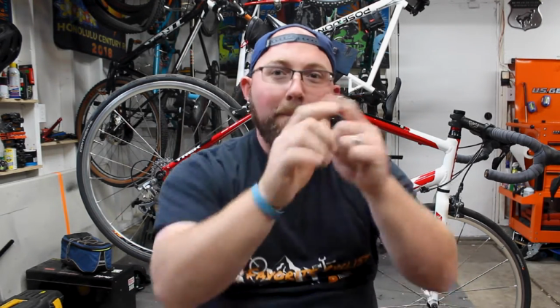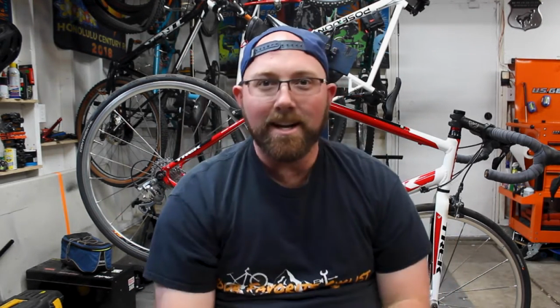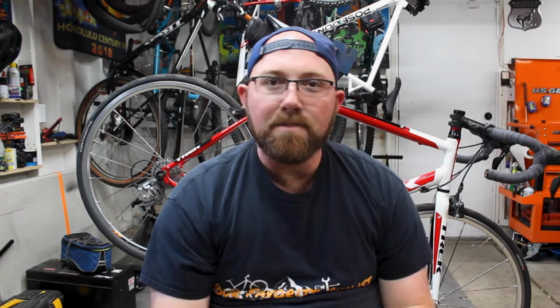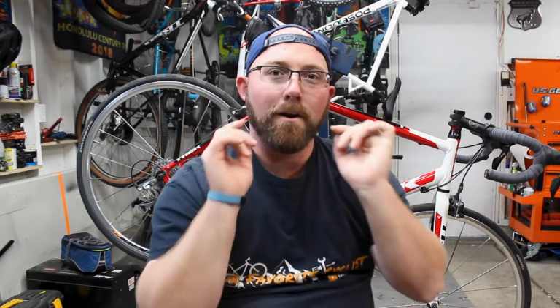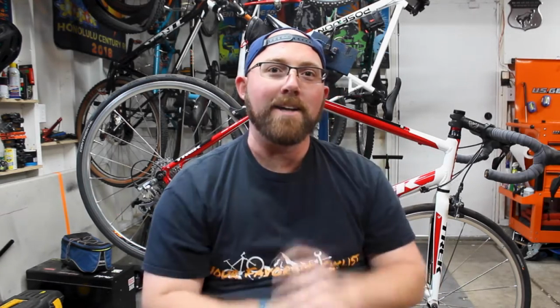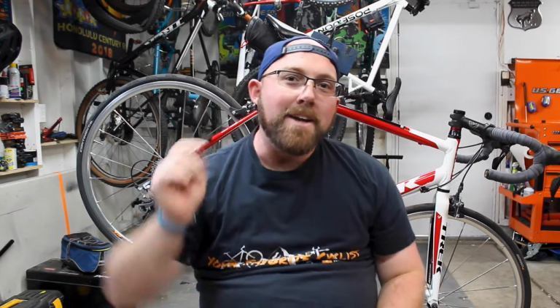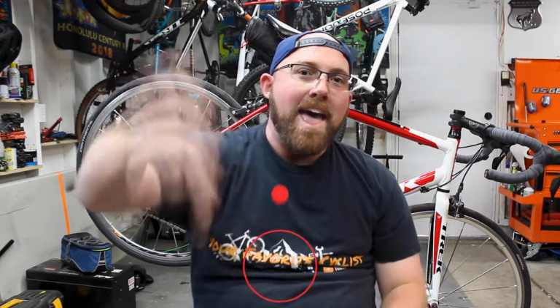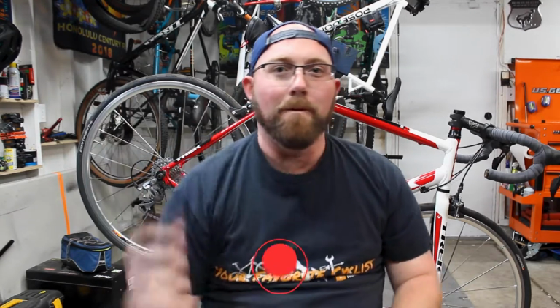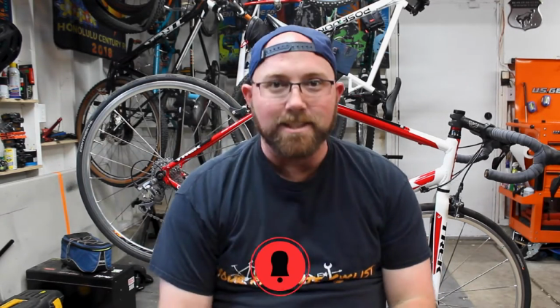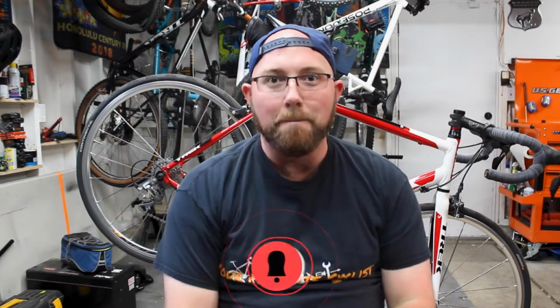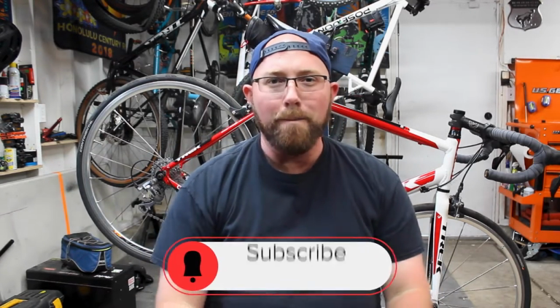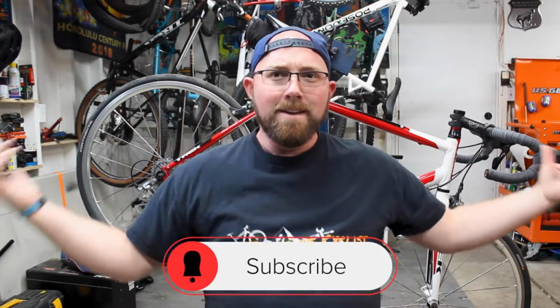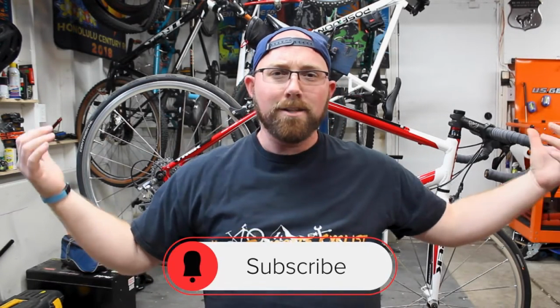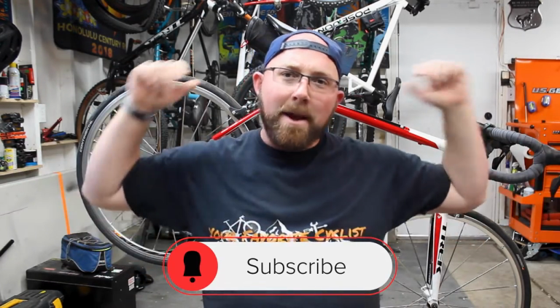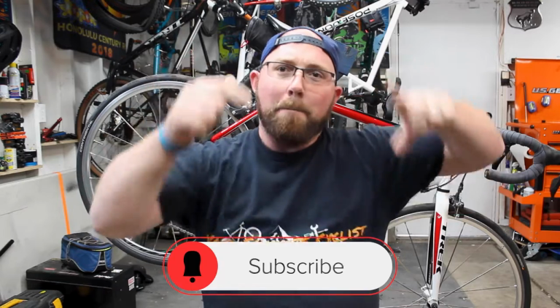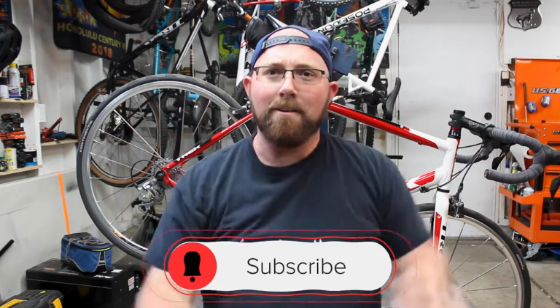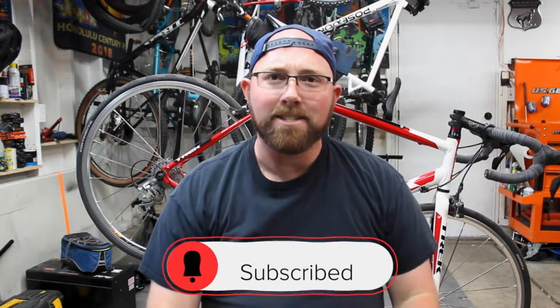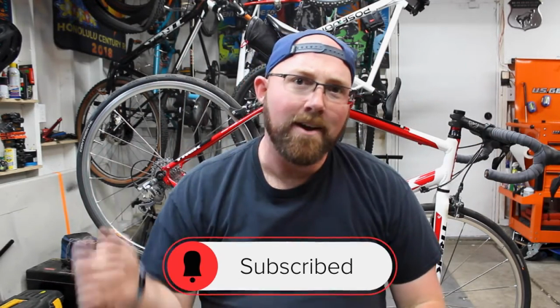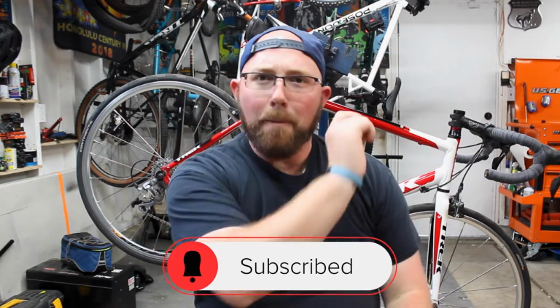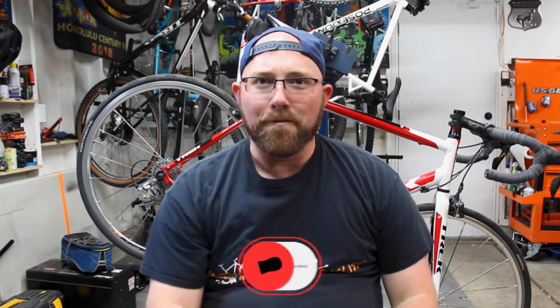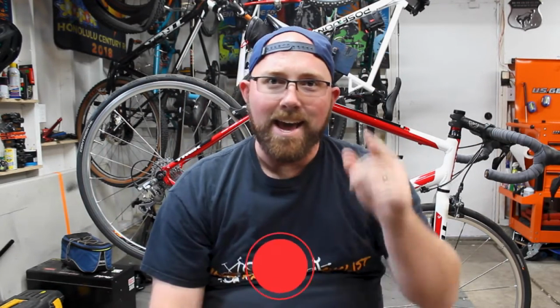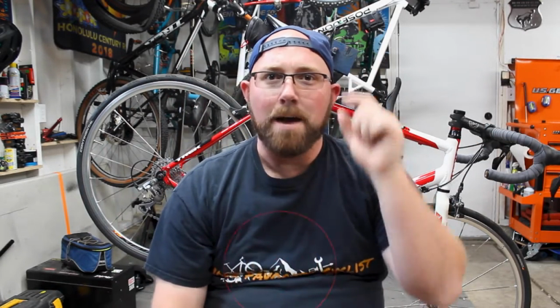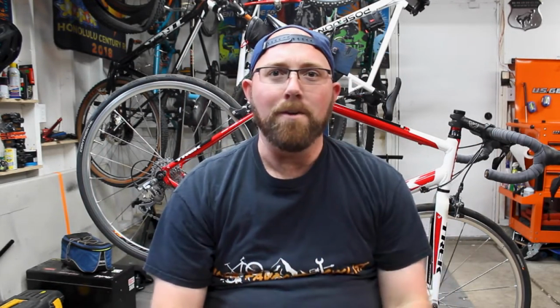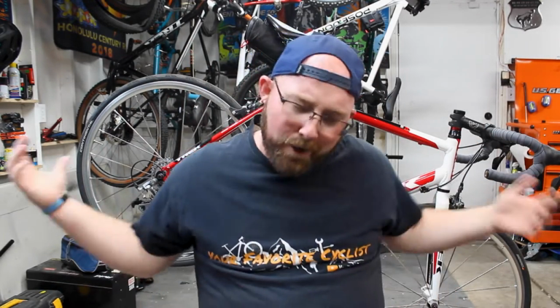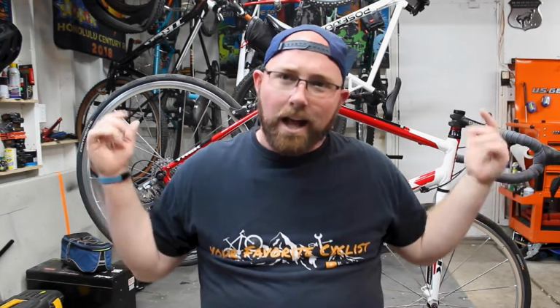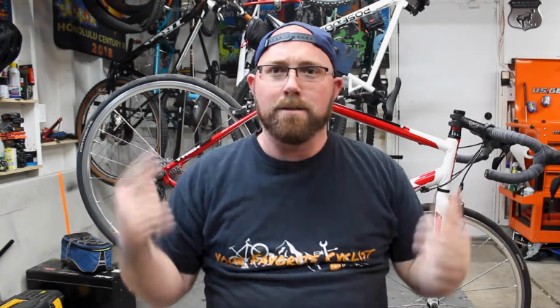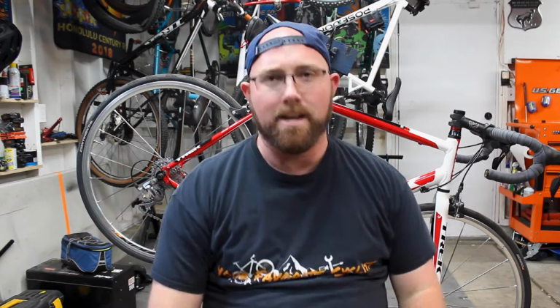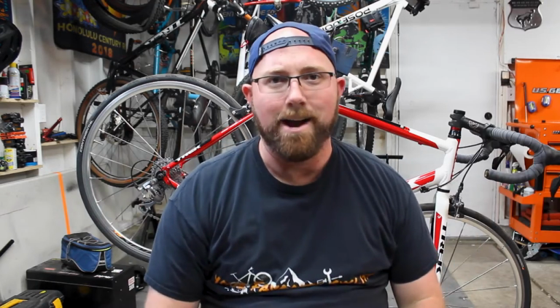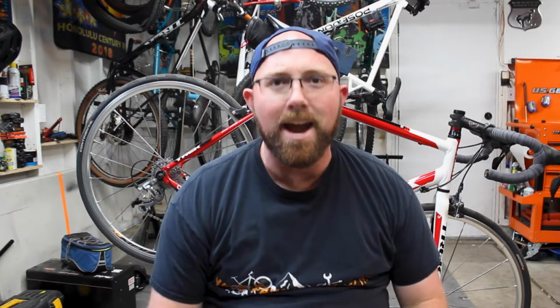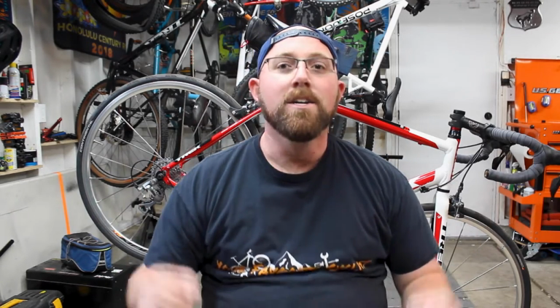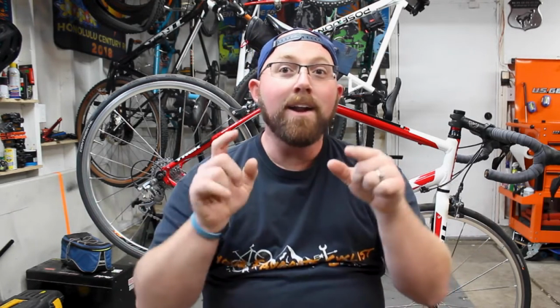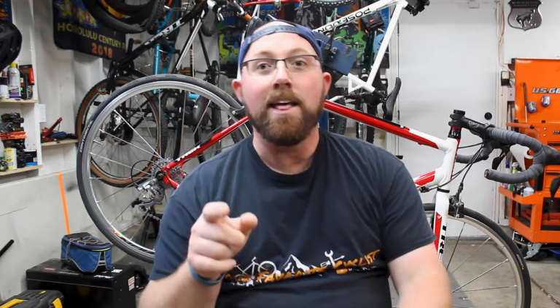But before we get into today's video, if you are new to my channel, make sure you head down below and hit that subscribe button. Make sure that little bell icon next to it is checked off so you get notified every time I upload and don't miss this awesome cycling content. So right on to the video.